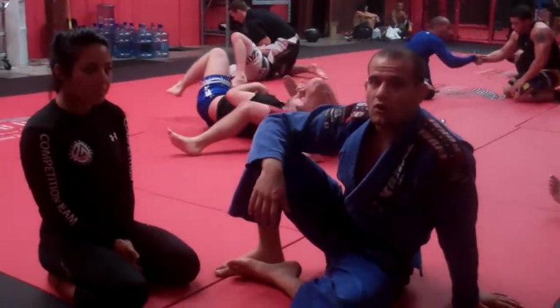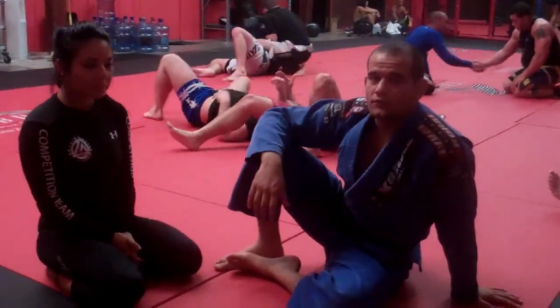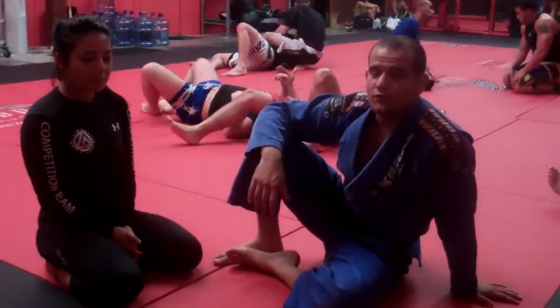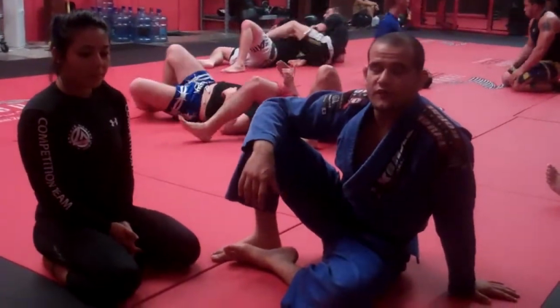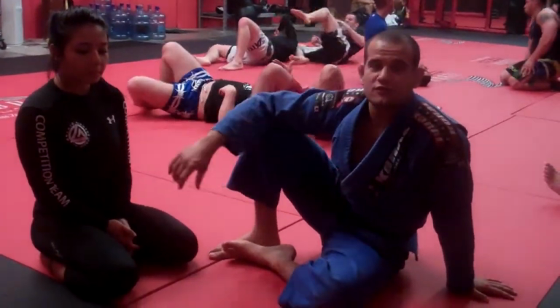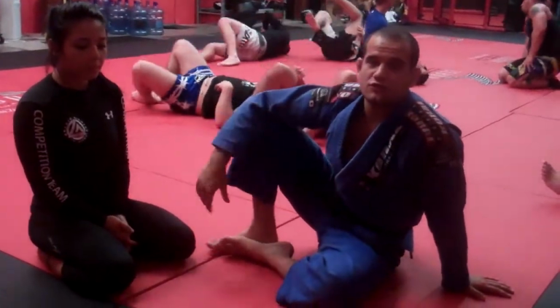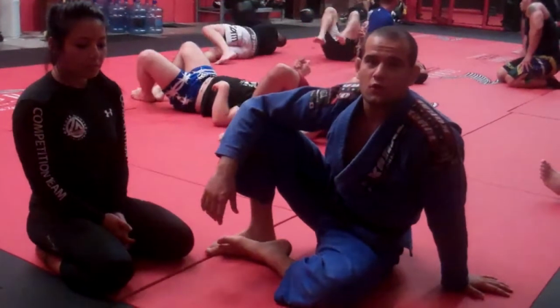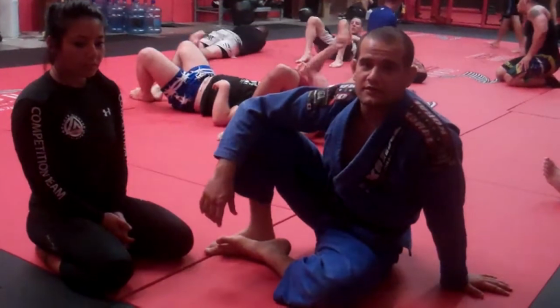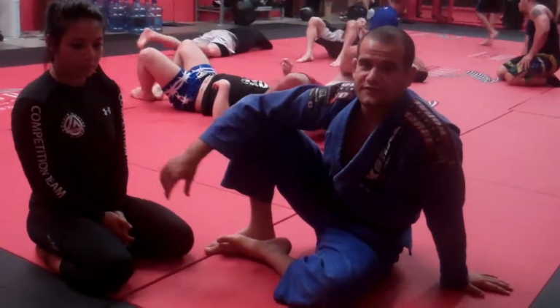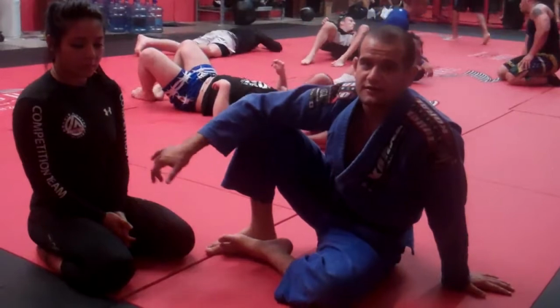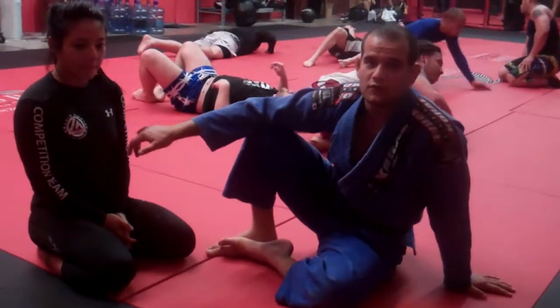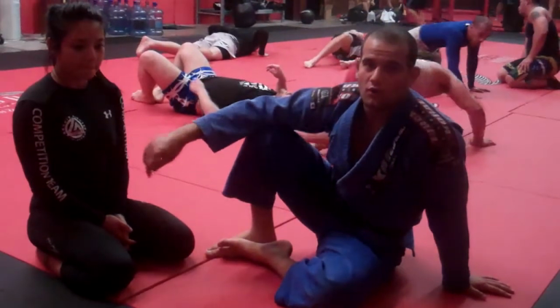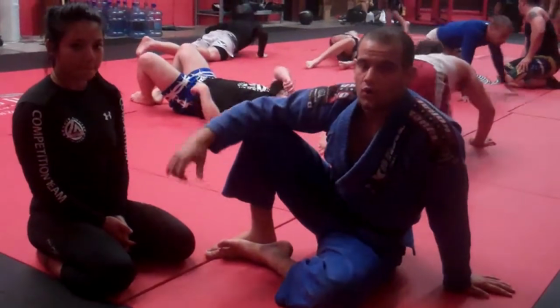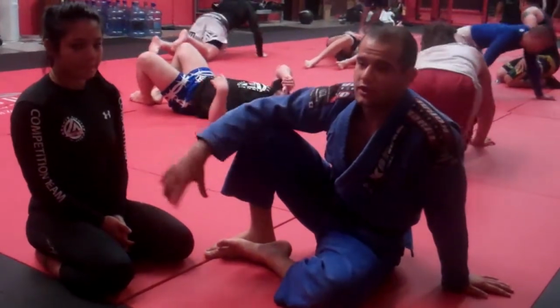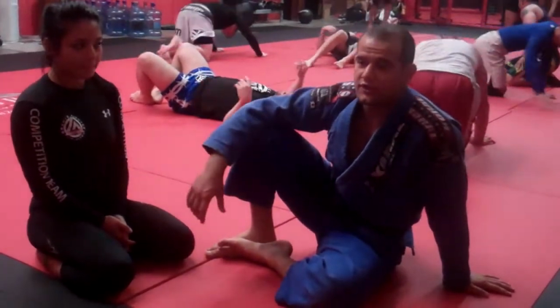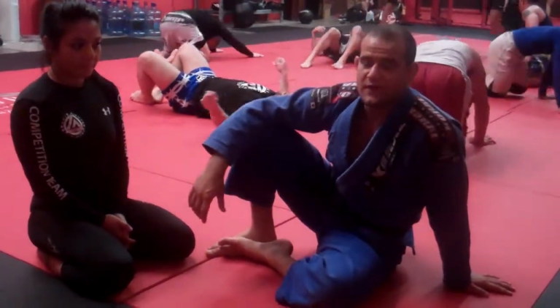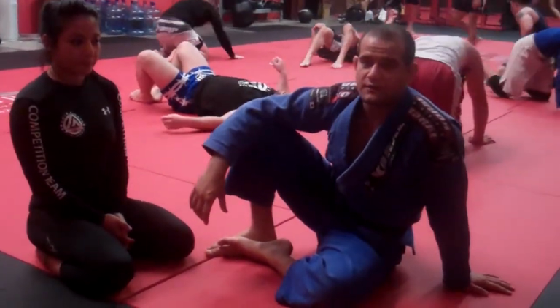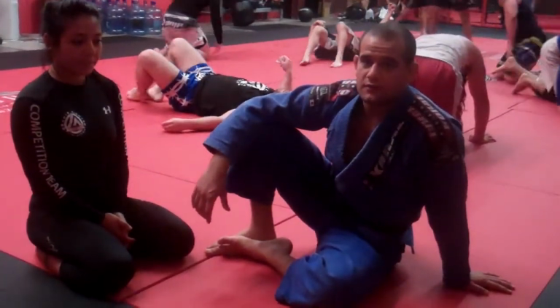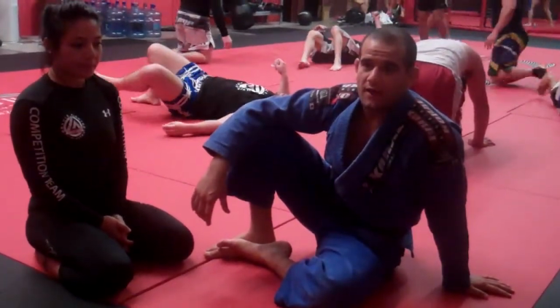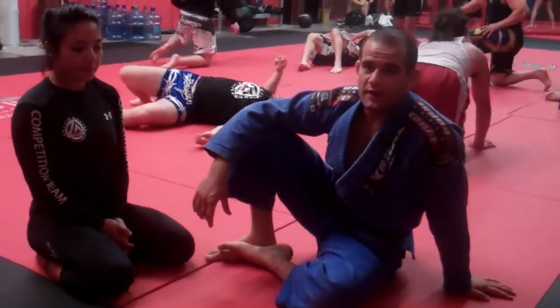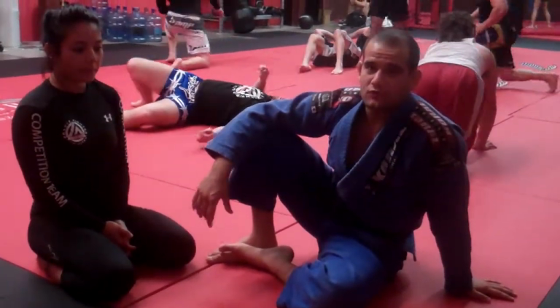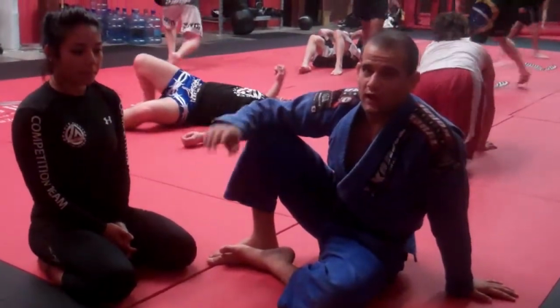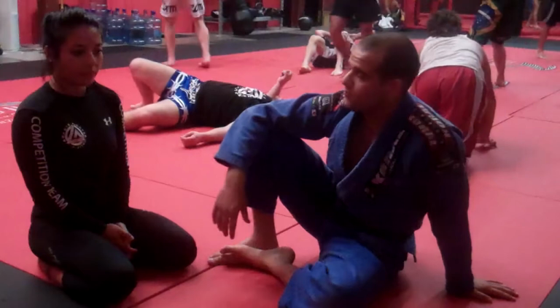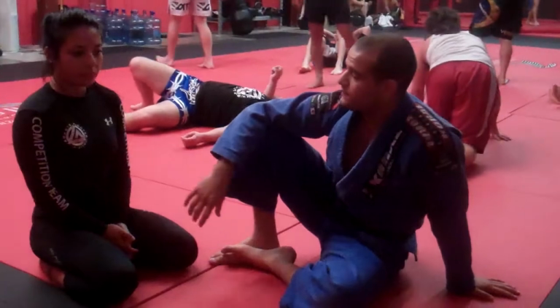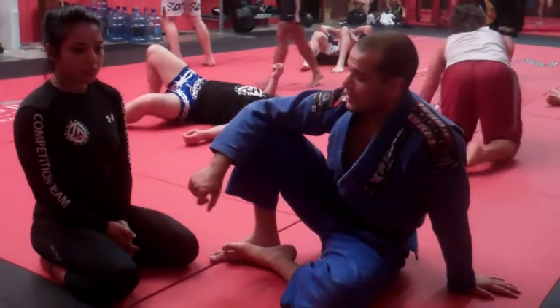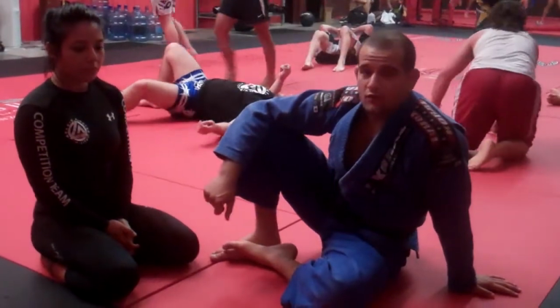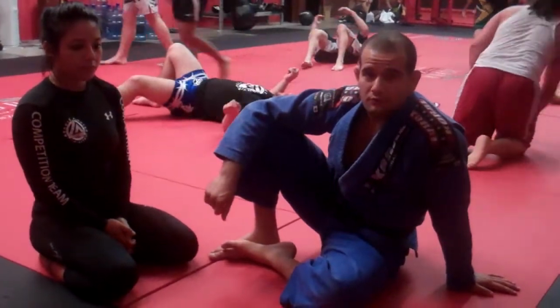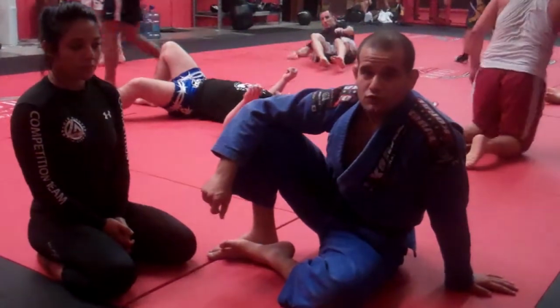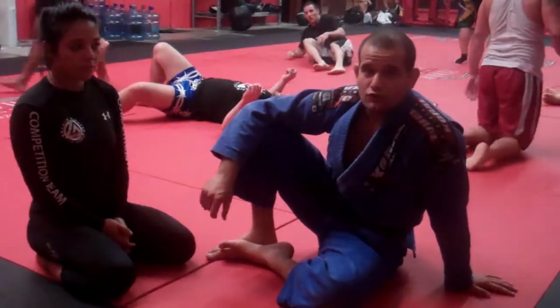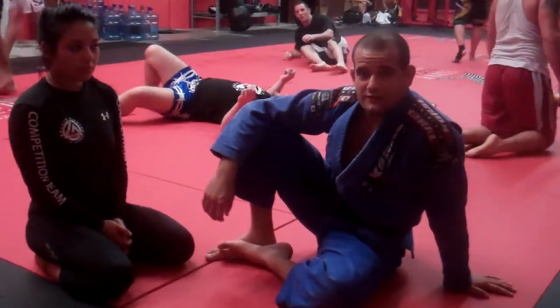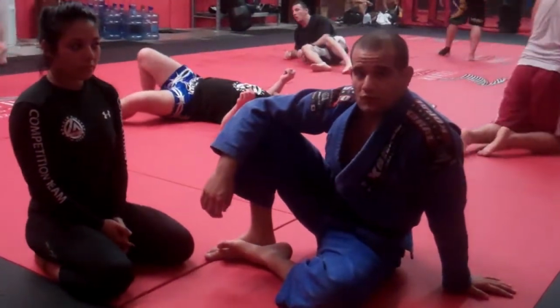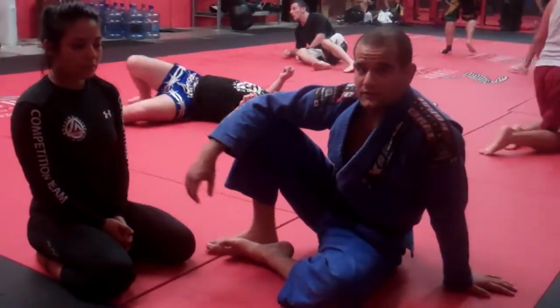Welcome to RidesFitnessAndNutrition.com and GracieFighterTampa.com. We're here at the Gracie Fighter Tampa Academy on North Hill Mabry, and I'm going to show you guys some courses here.